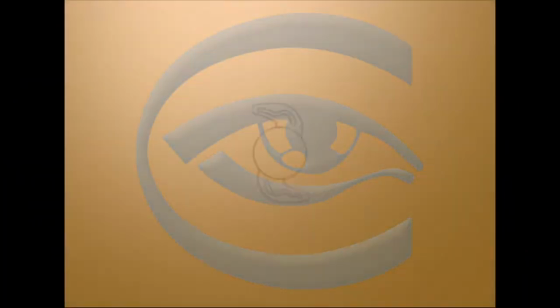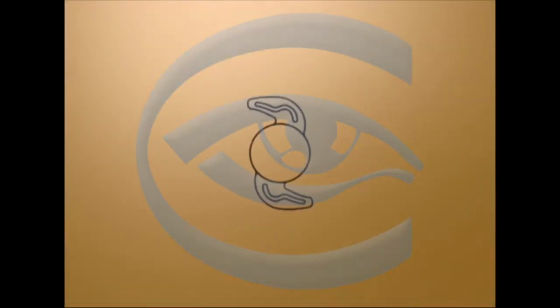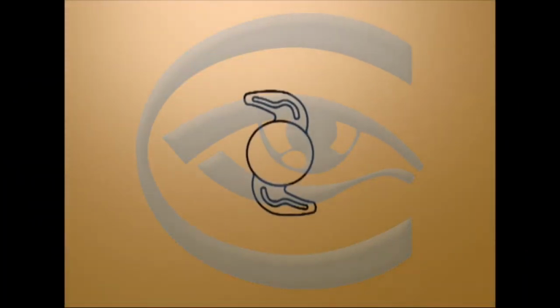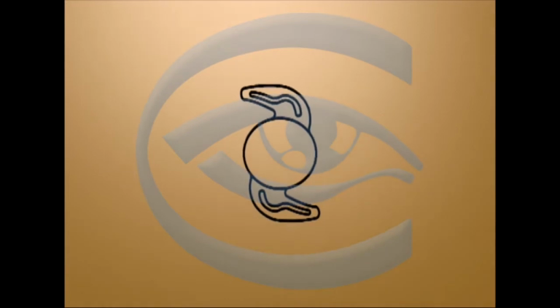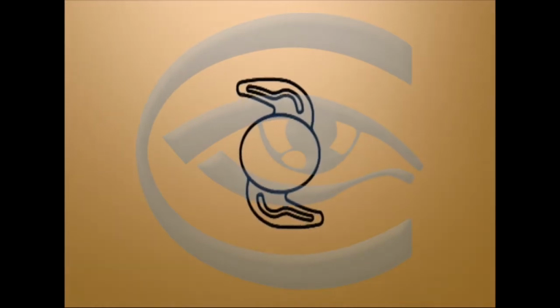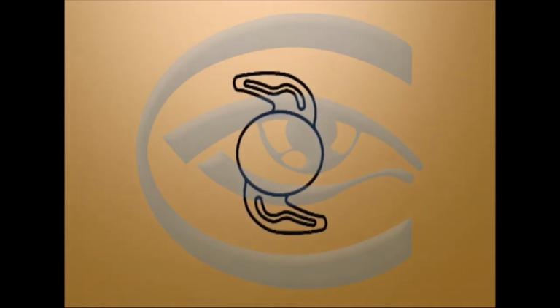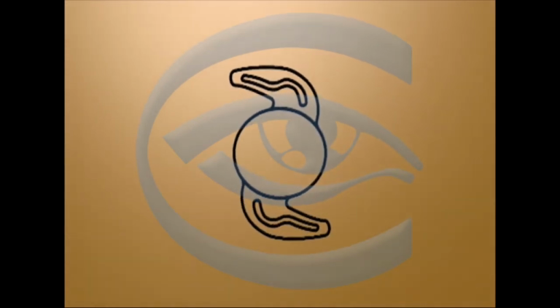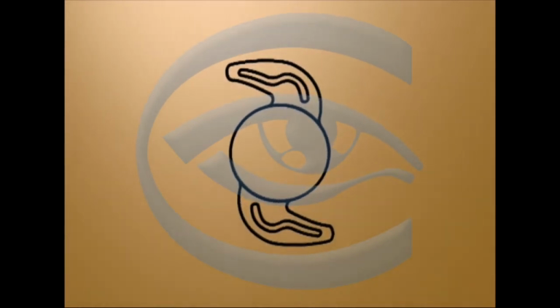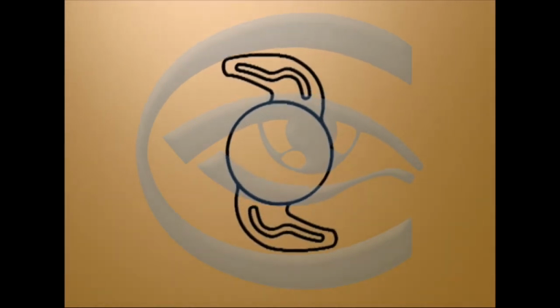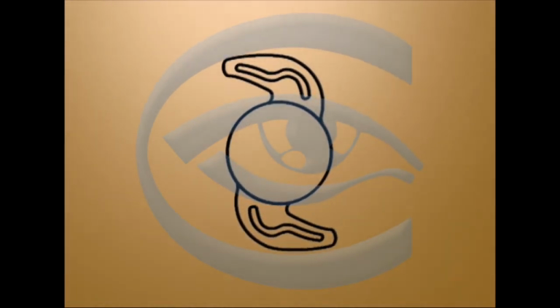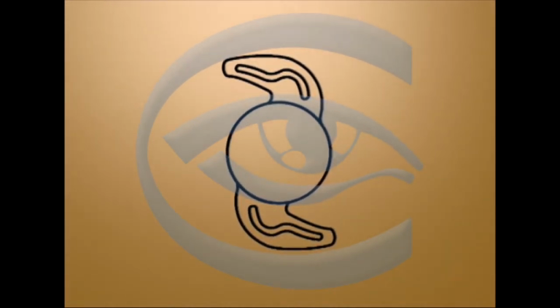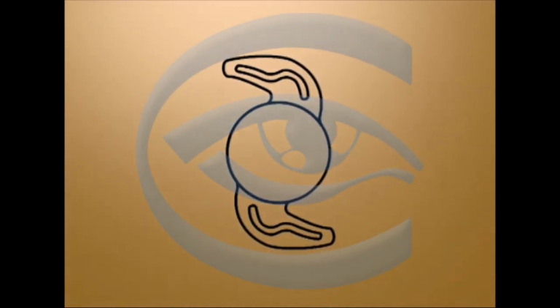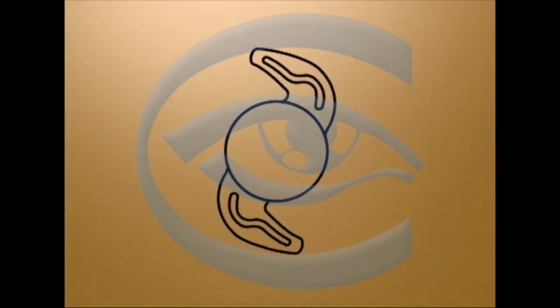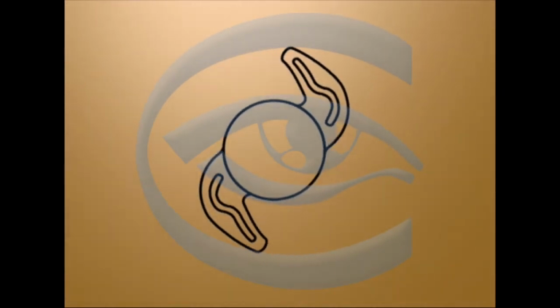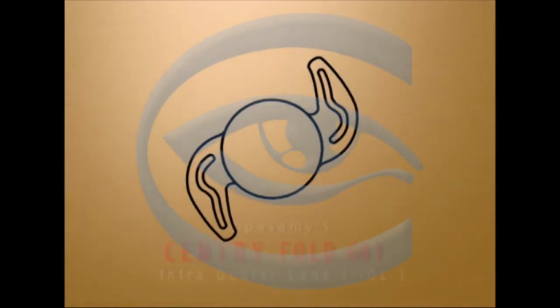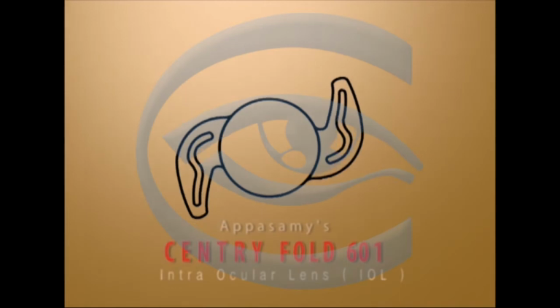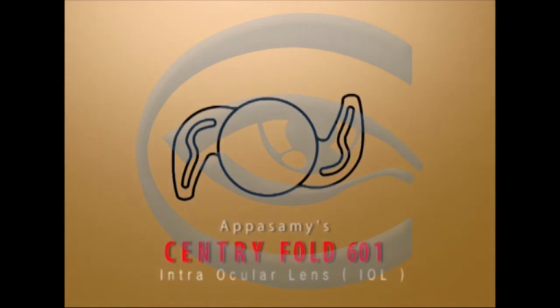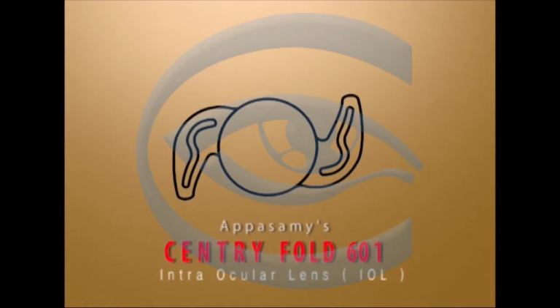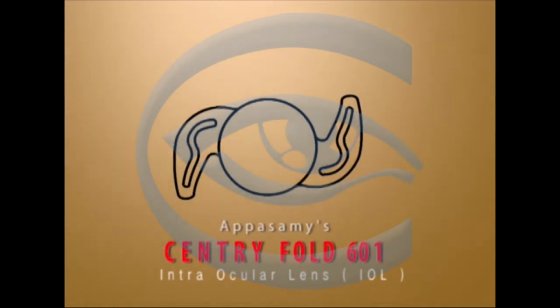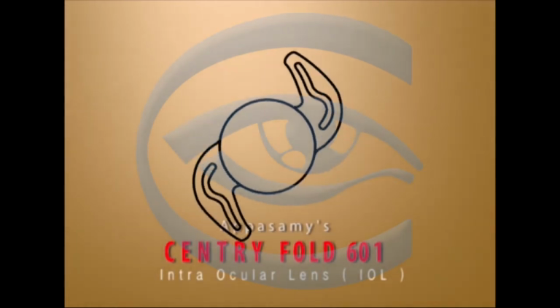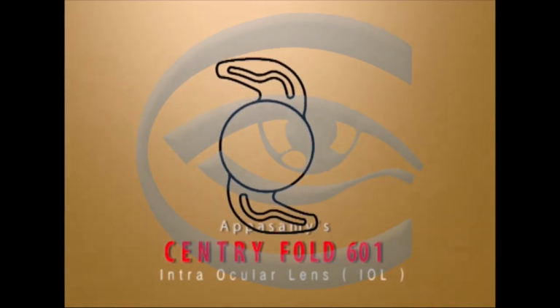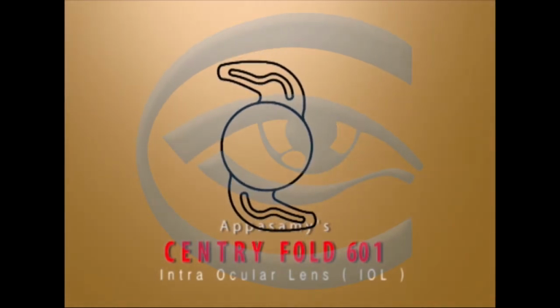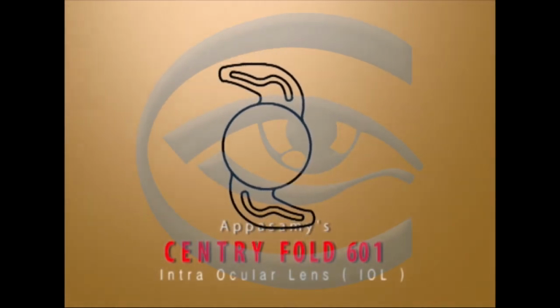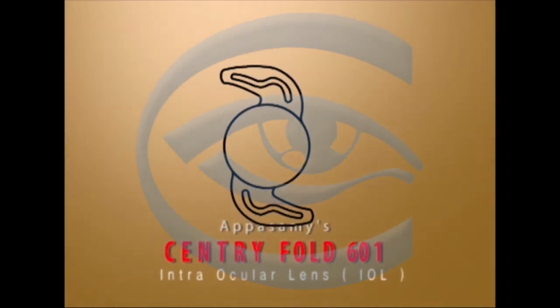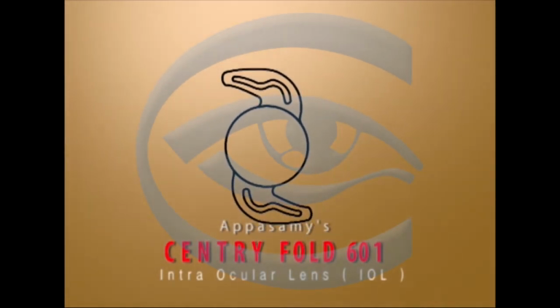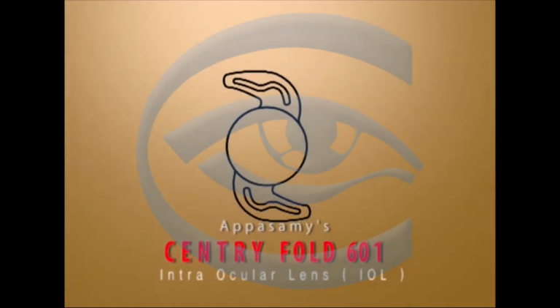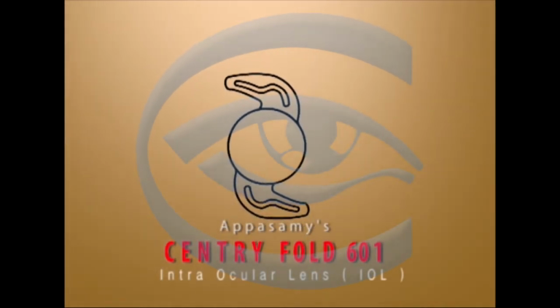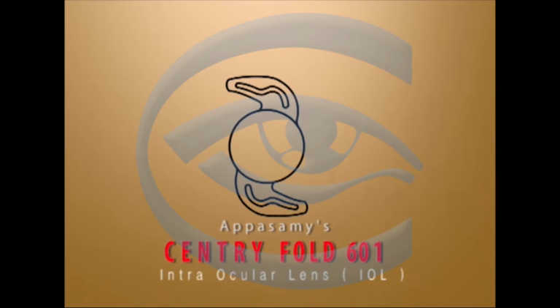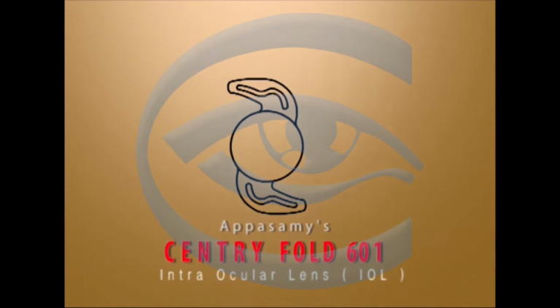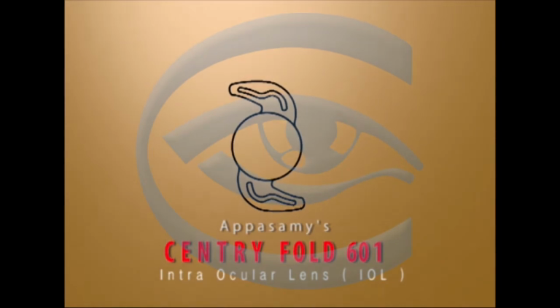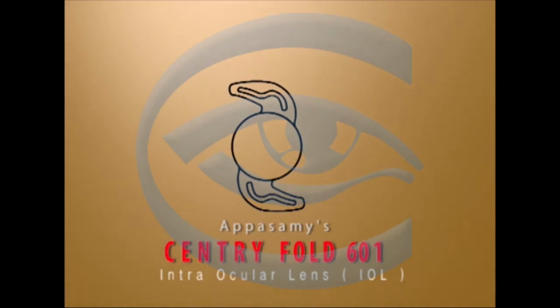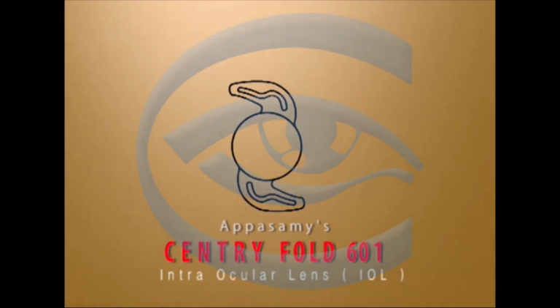Instructional video for the implantation of Appasami's Centrifold model 601. This is a hydrophilic acrylic foldable intraocular lens from the Acrifold series.